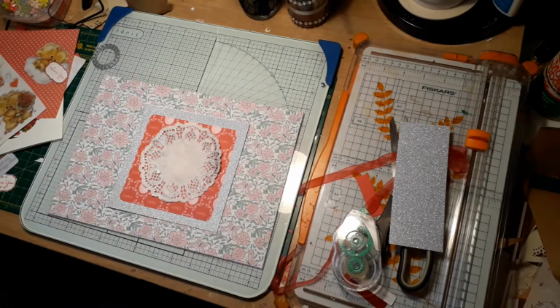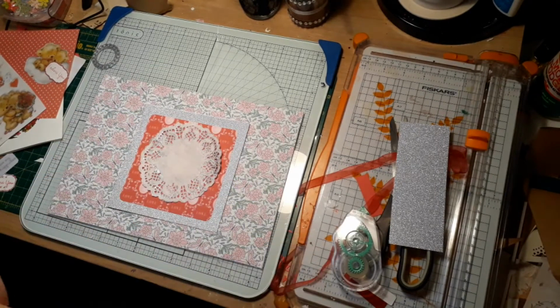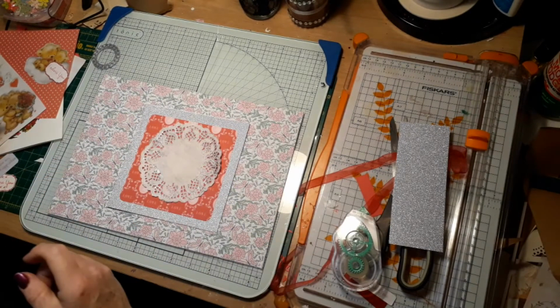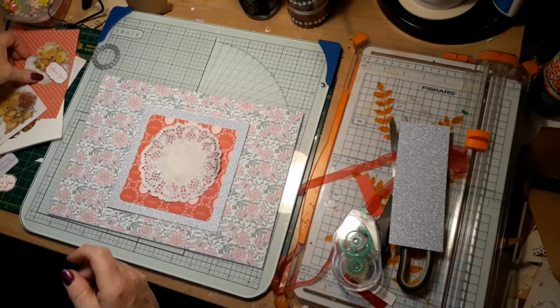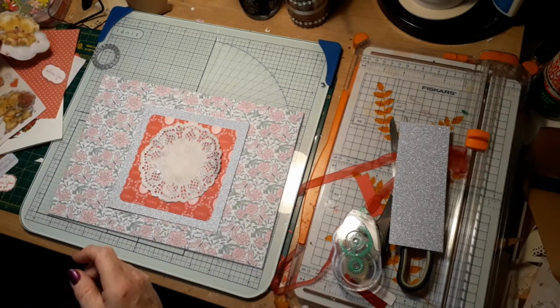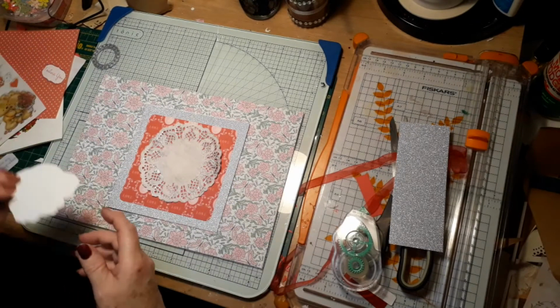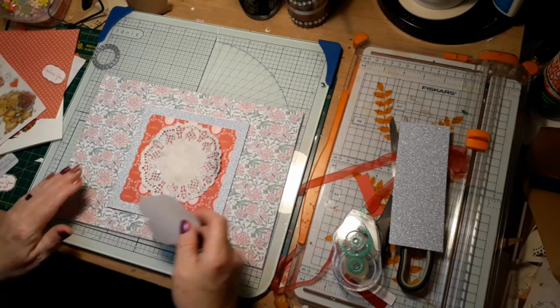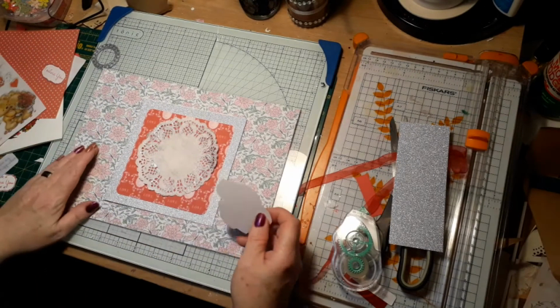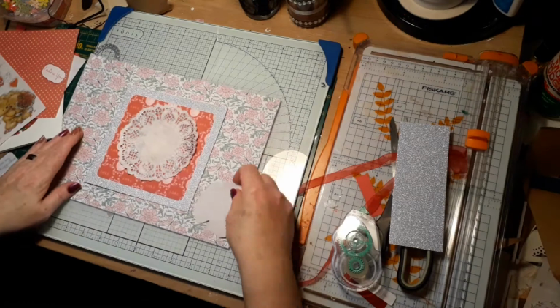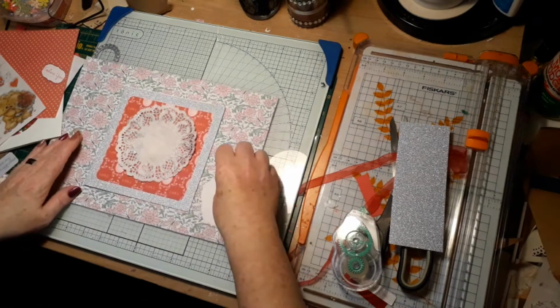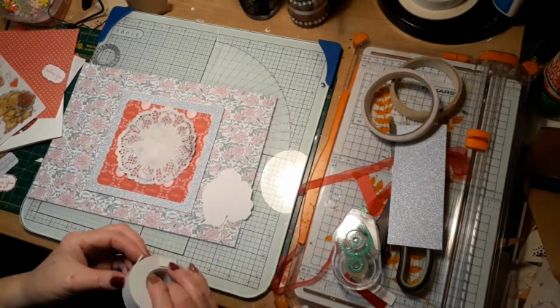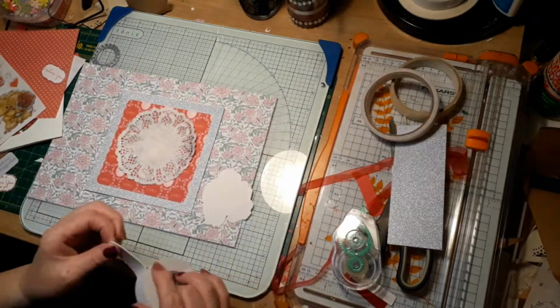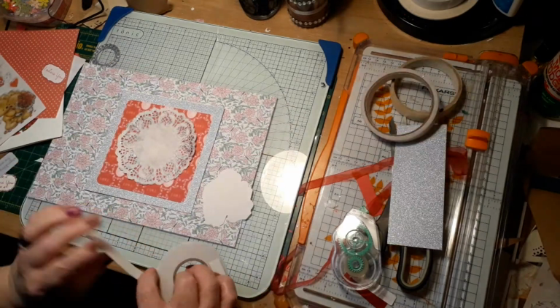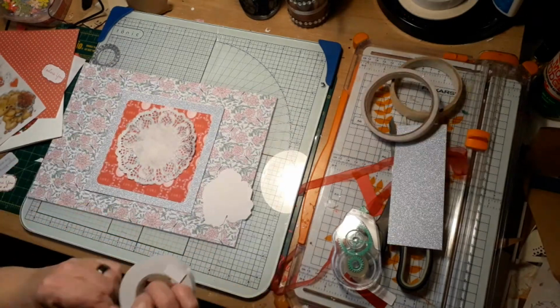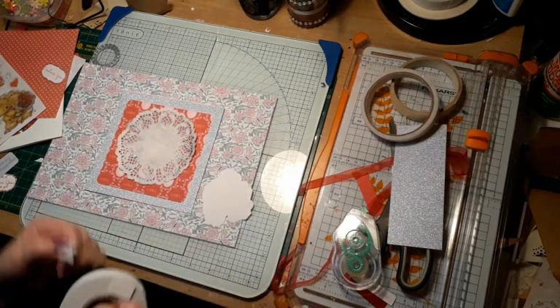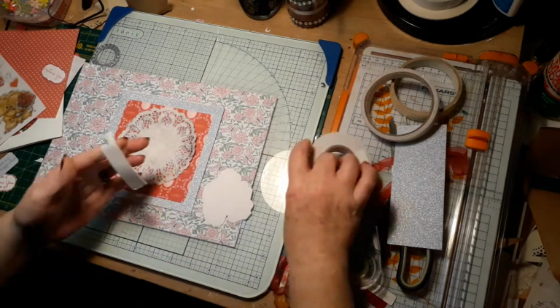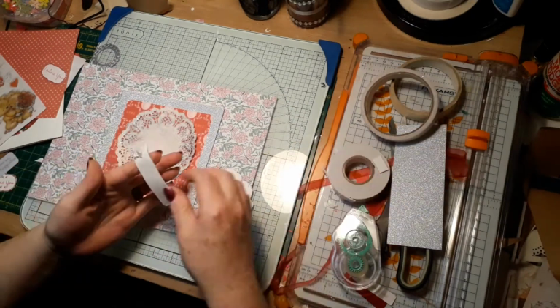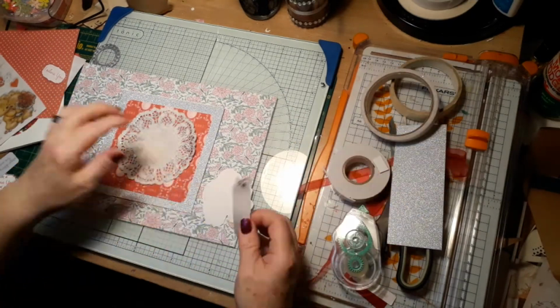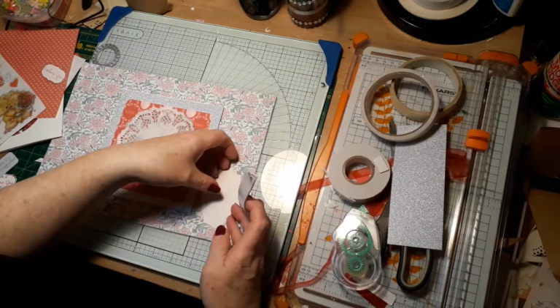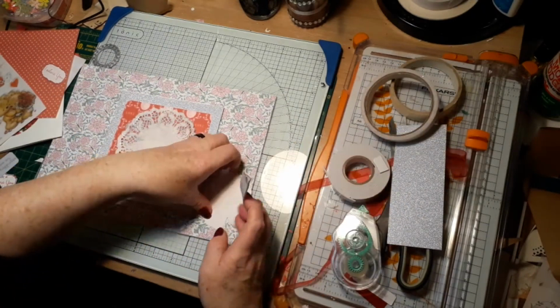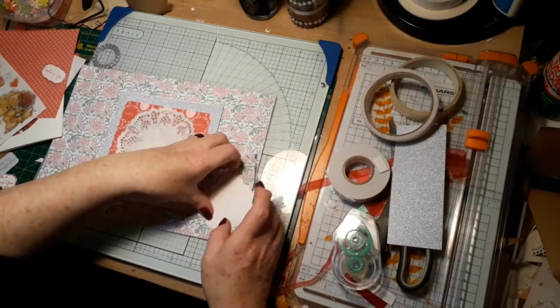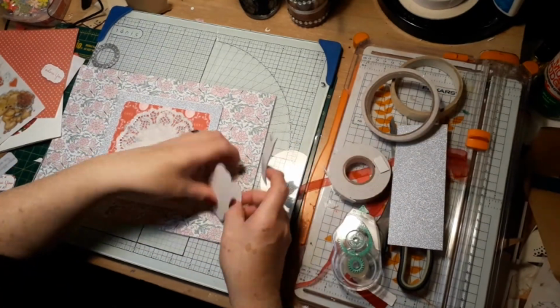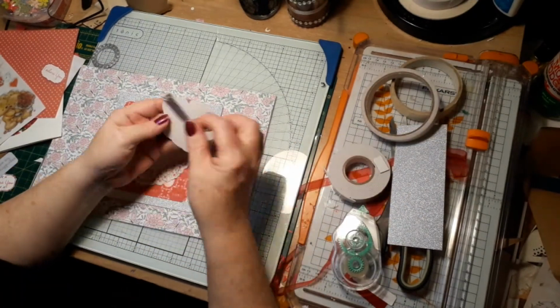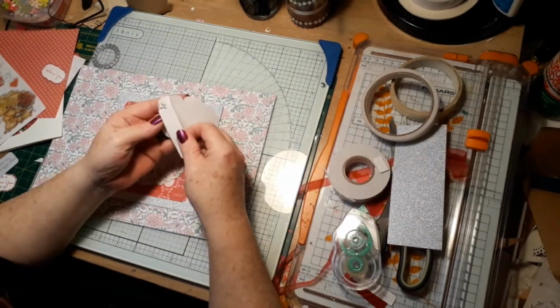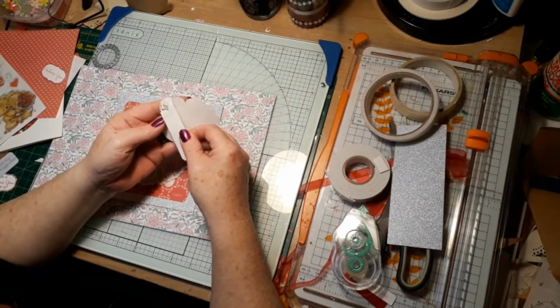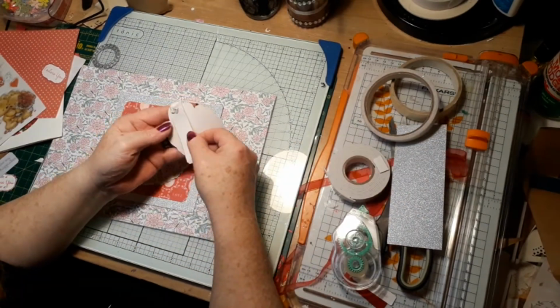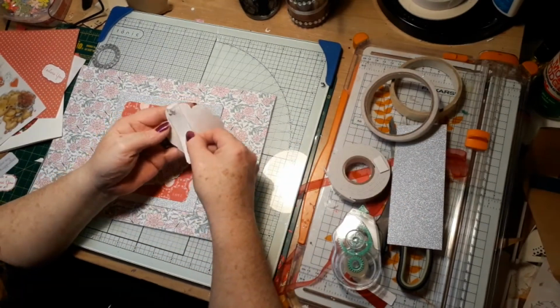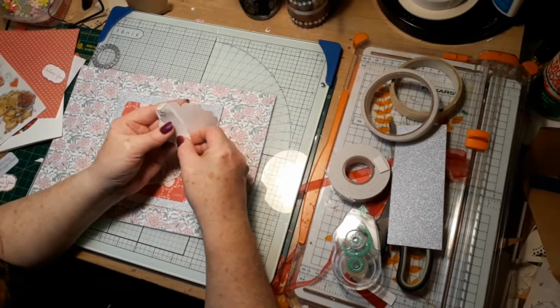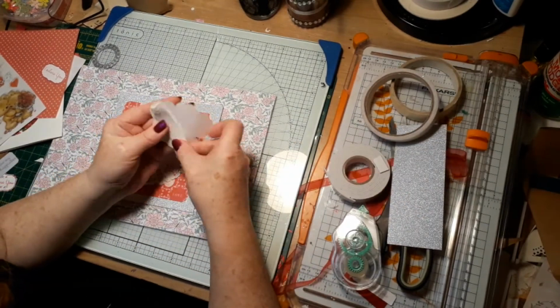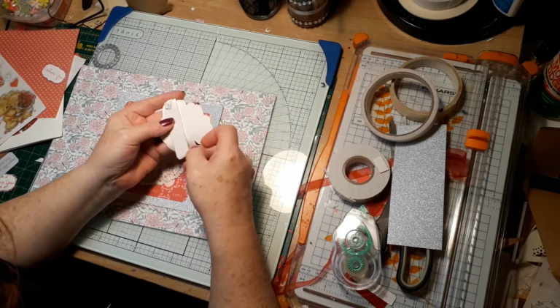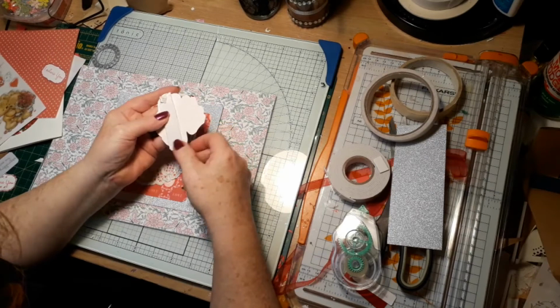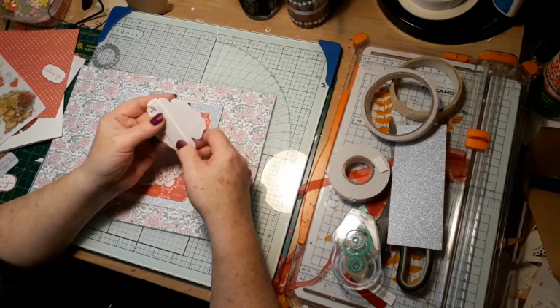Once everything was stuck down, I used foam tape to make the top element and the center stick out.